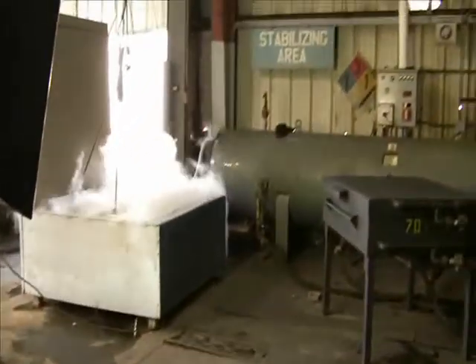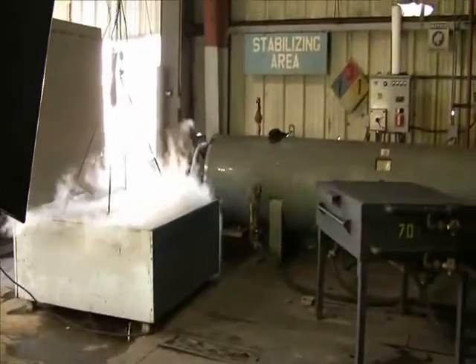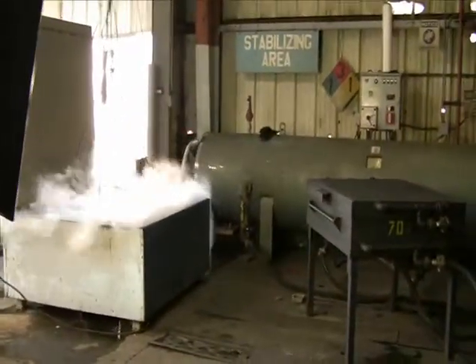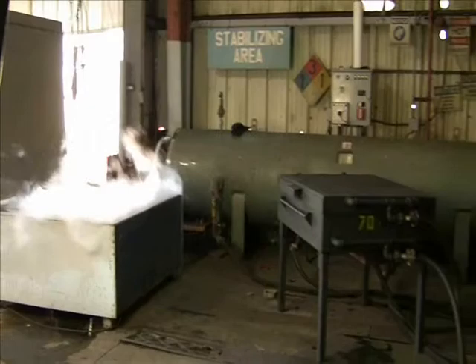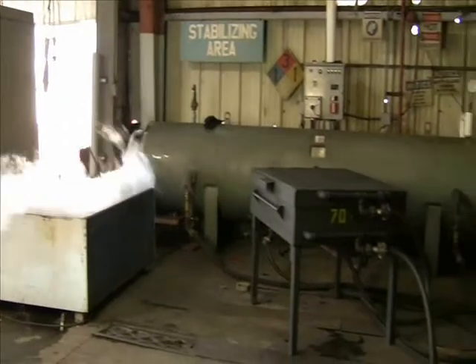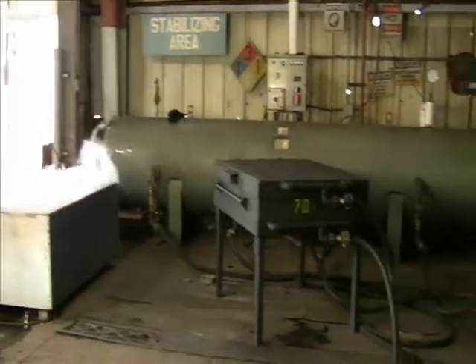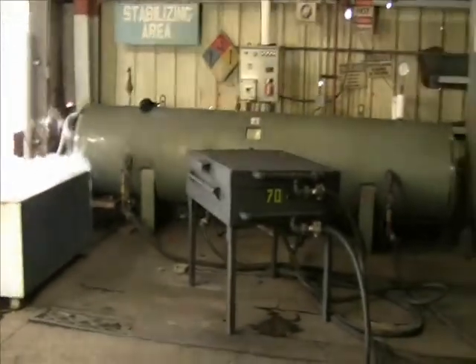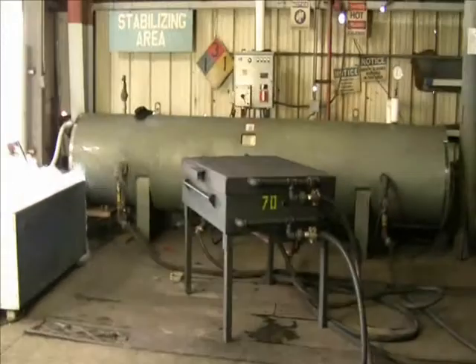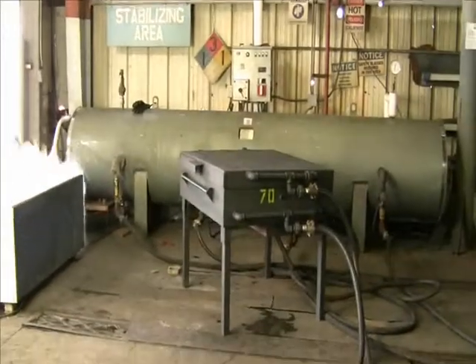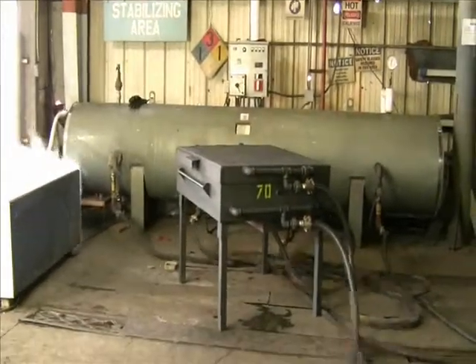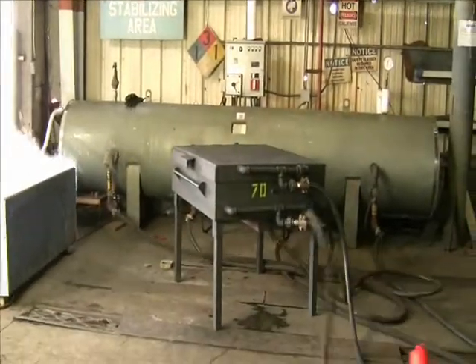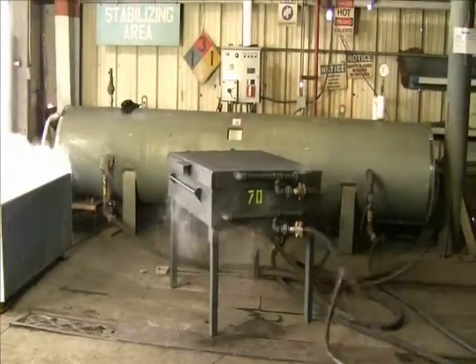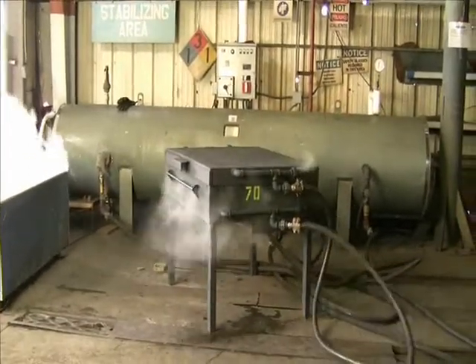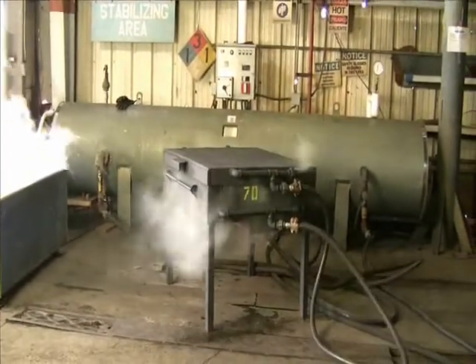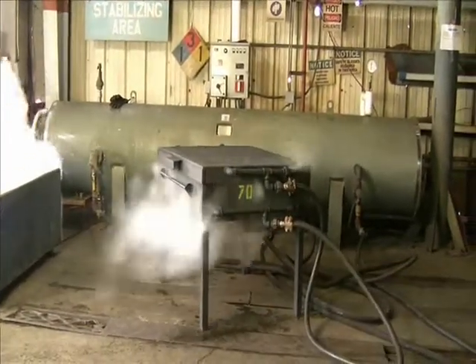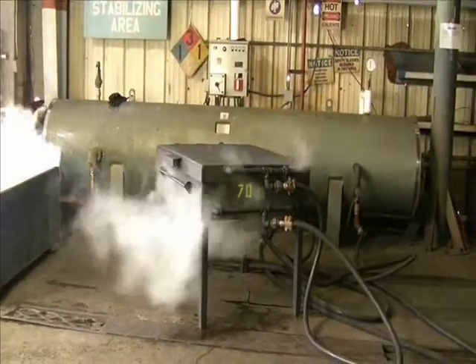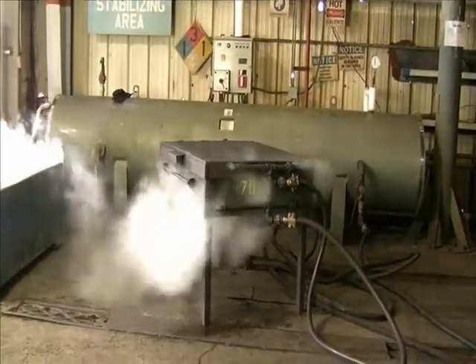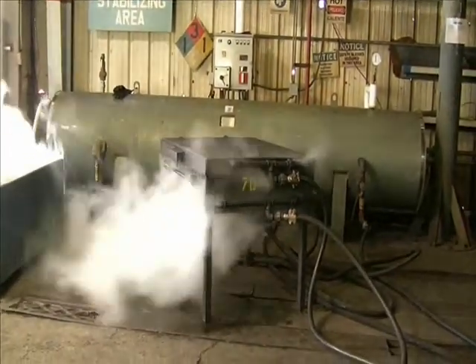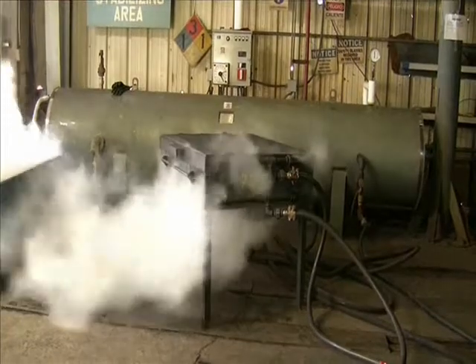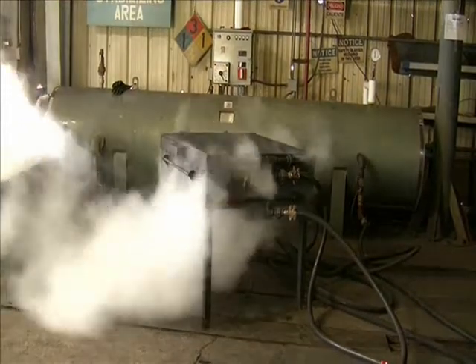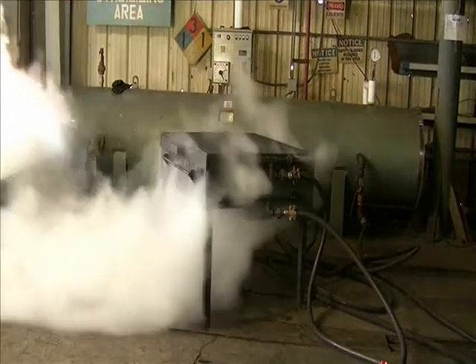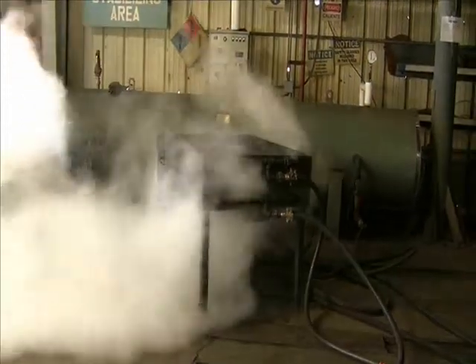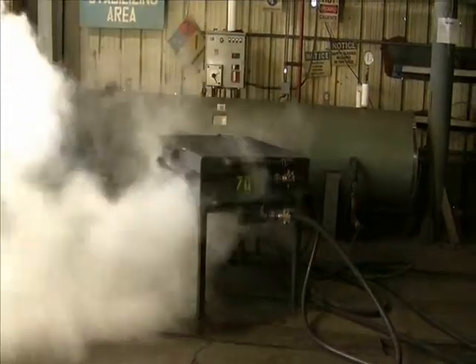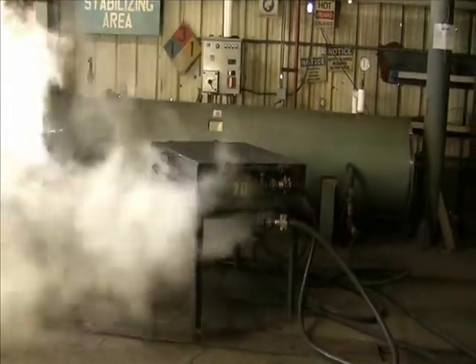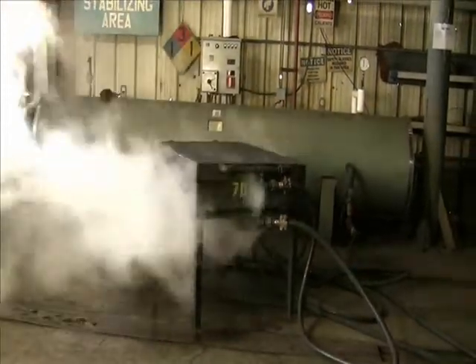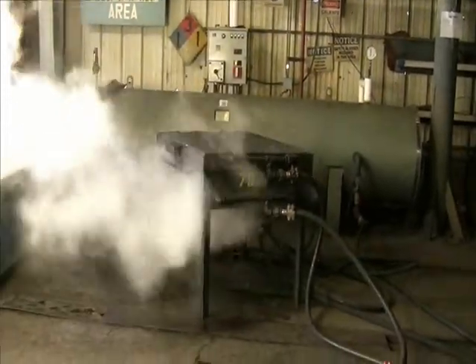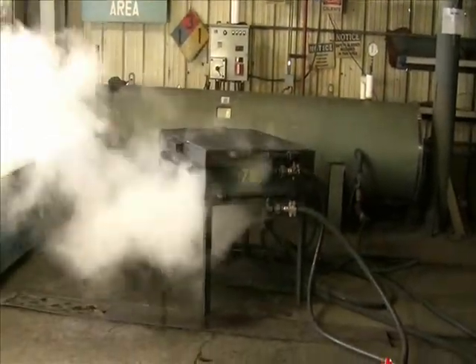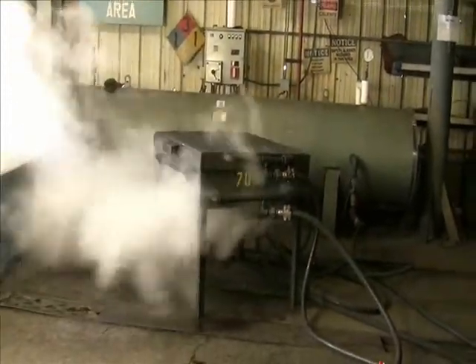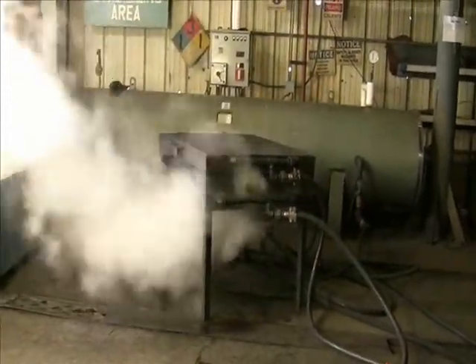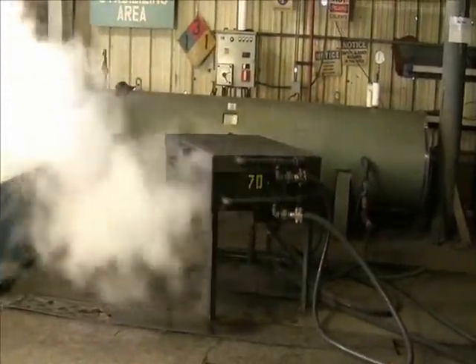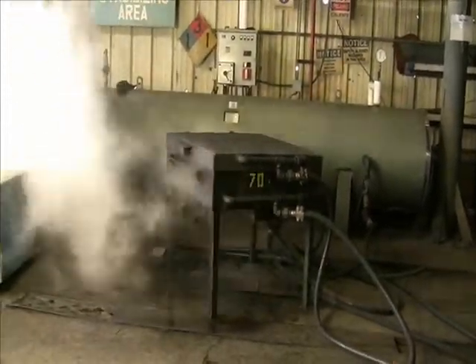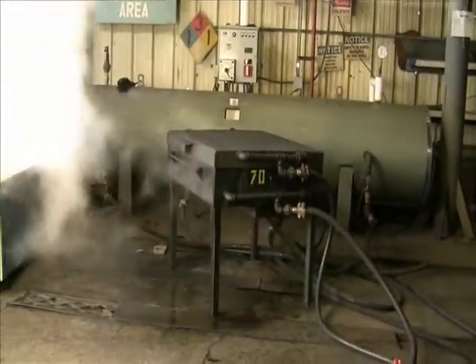Here the fixture is being preheated to ensure that it is at the proper temperature prior to the actual steaming of the part.